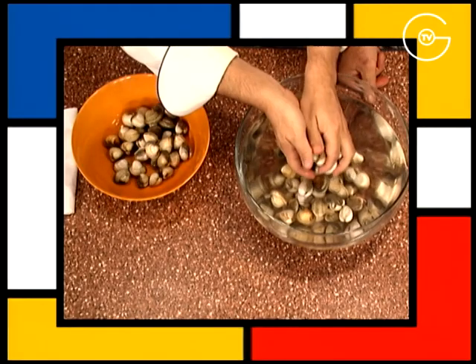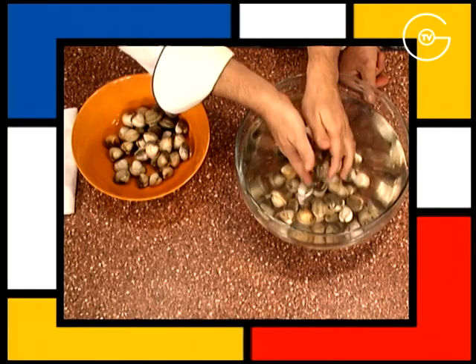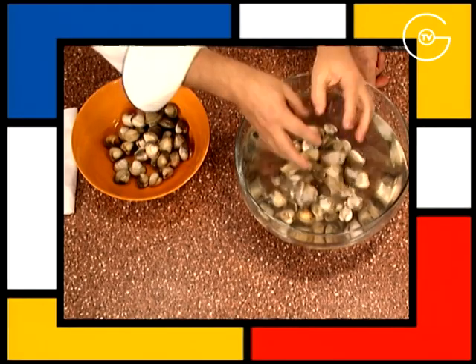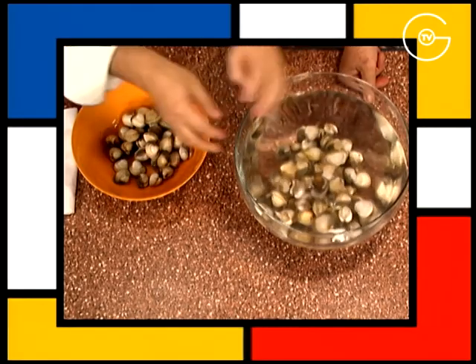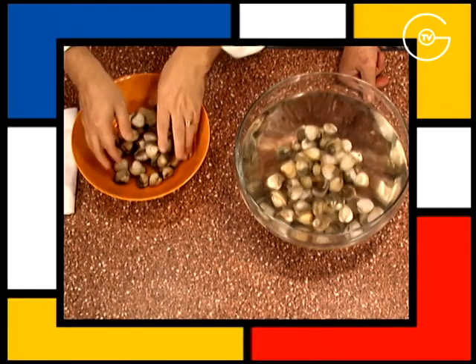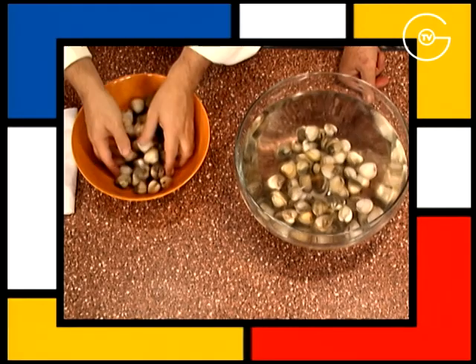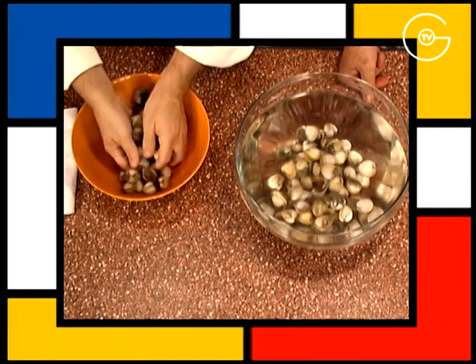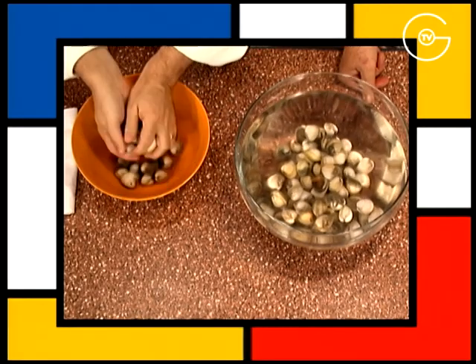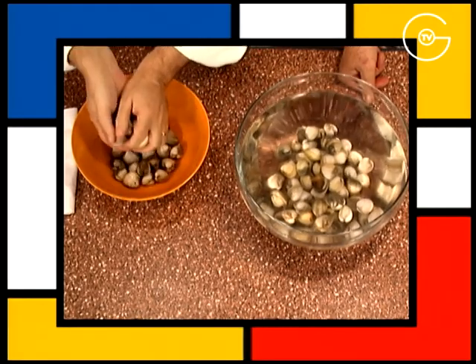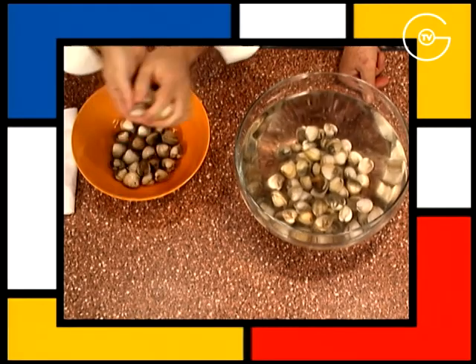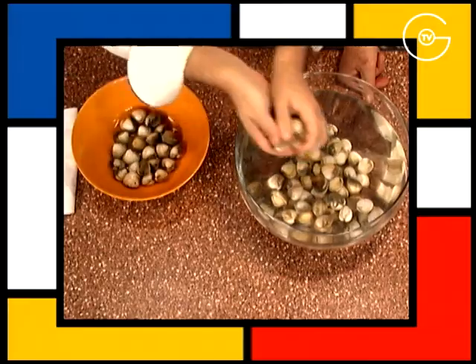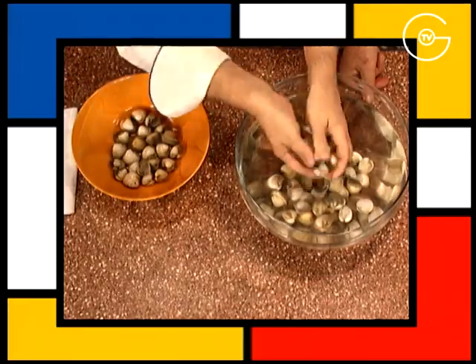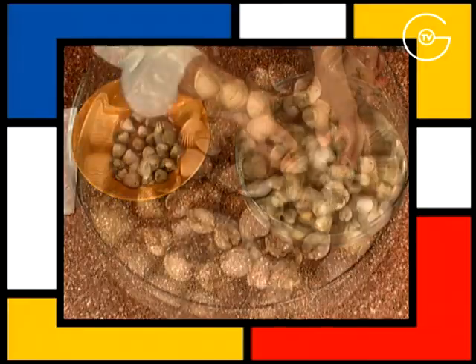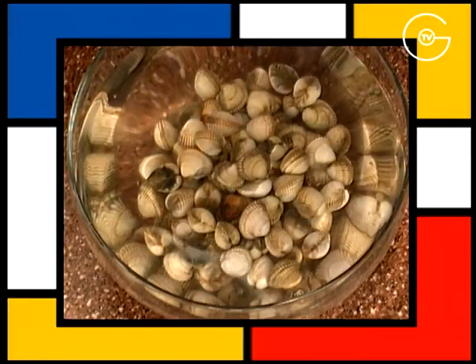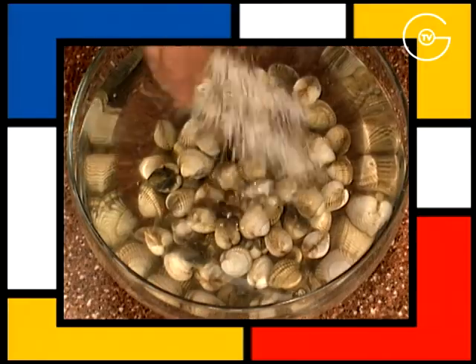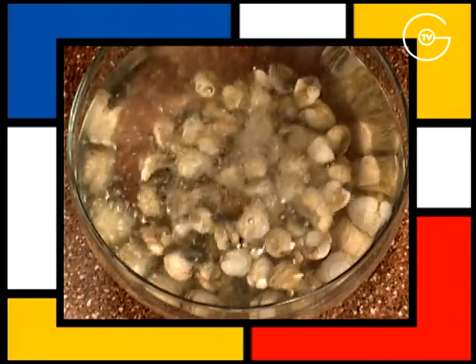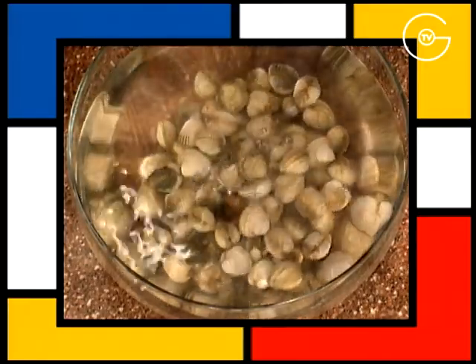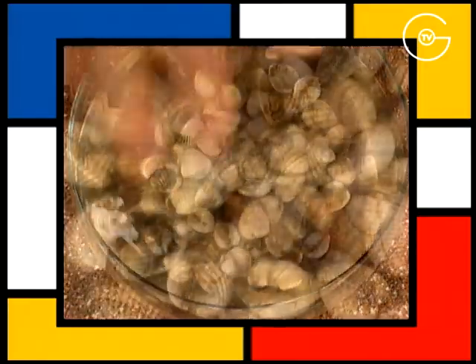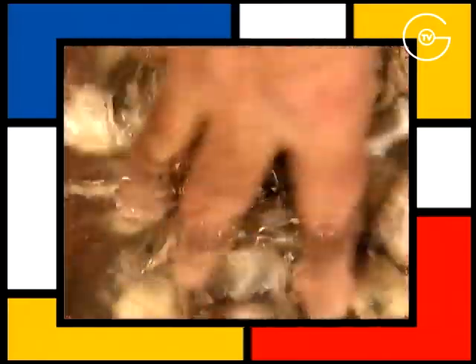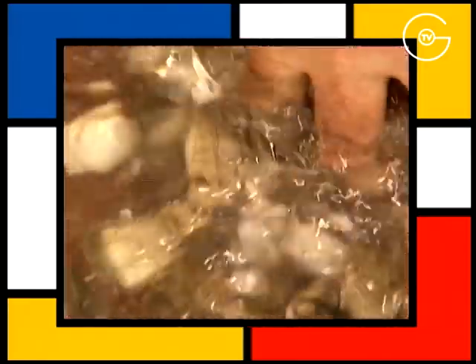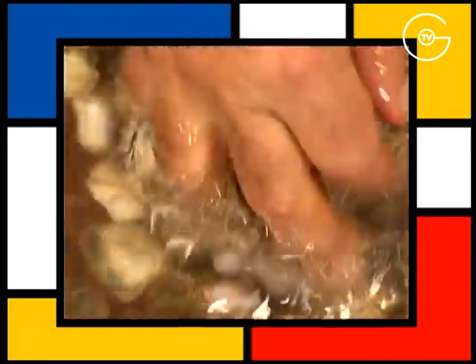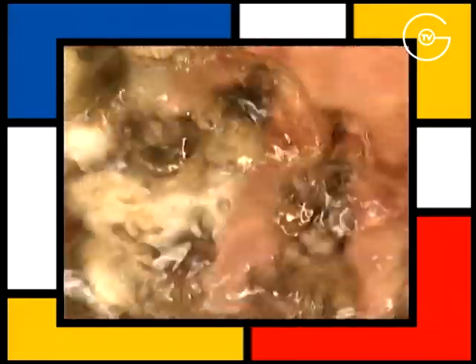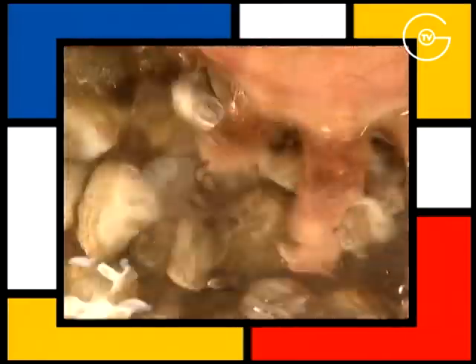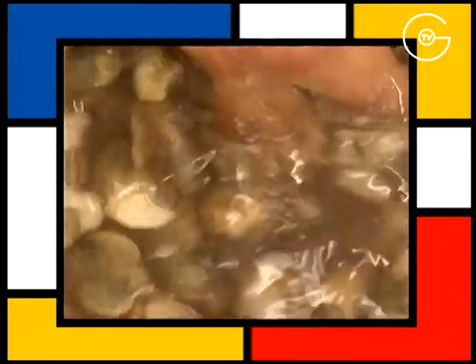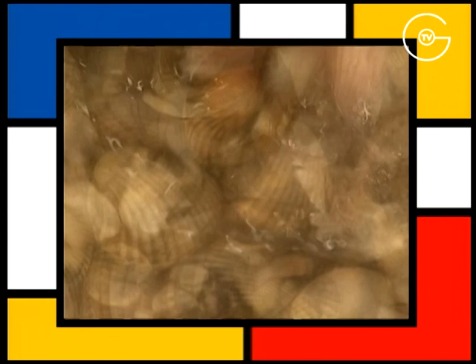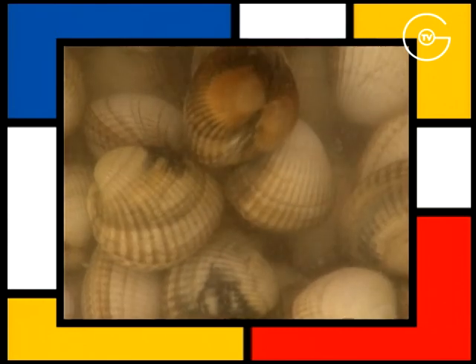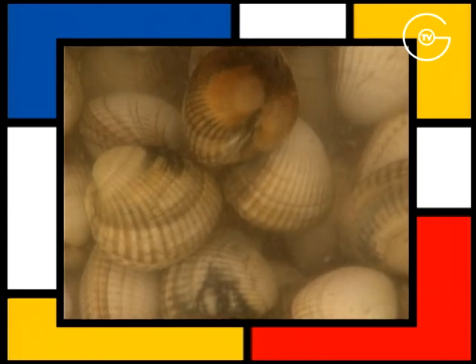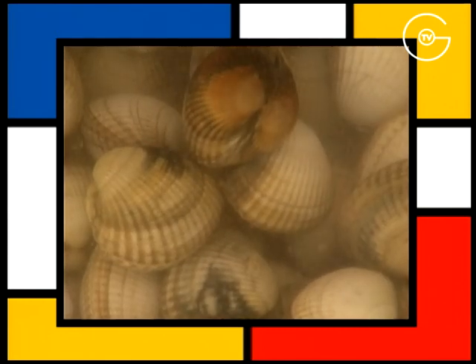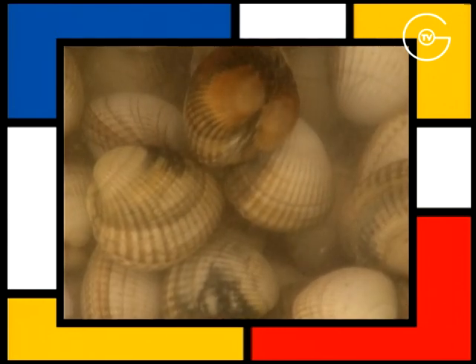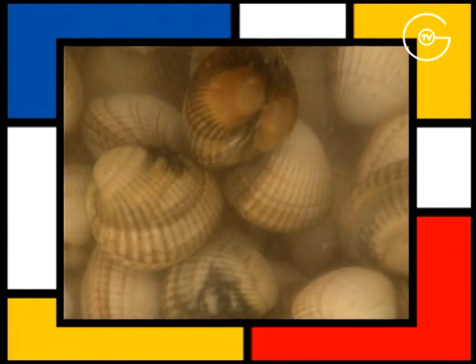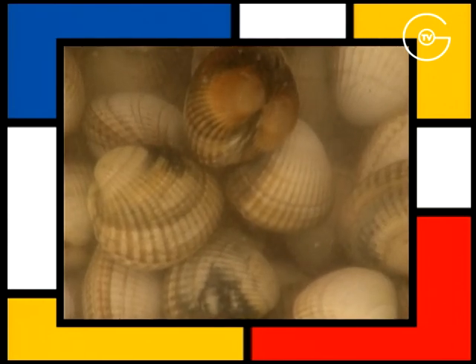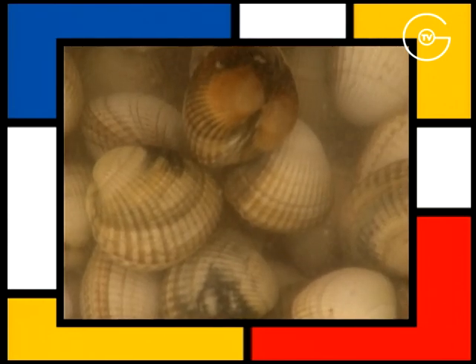Plonger les coques dans beaucoup d'eau froide, saler, bien remuer et réserver les coques dans l'eau un minimum d'une demi-heure.